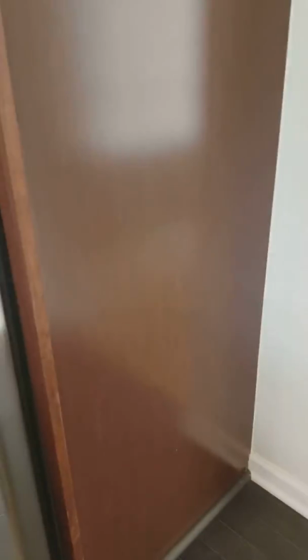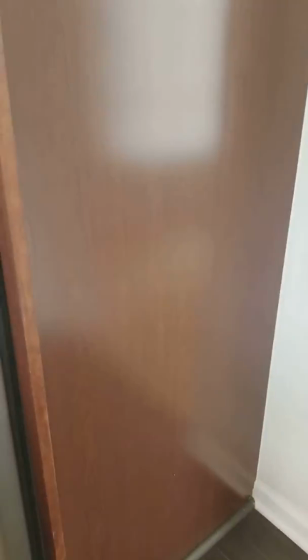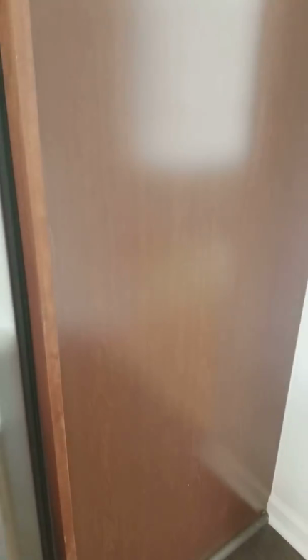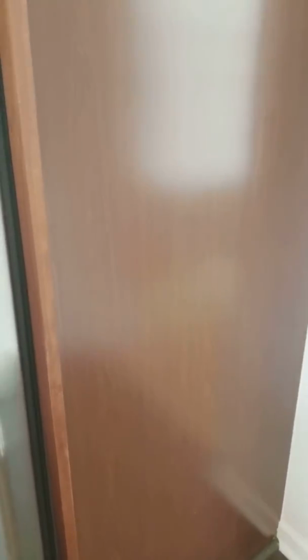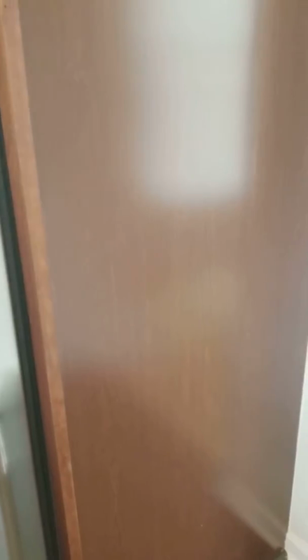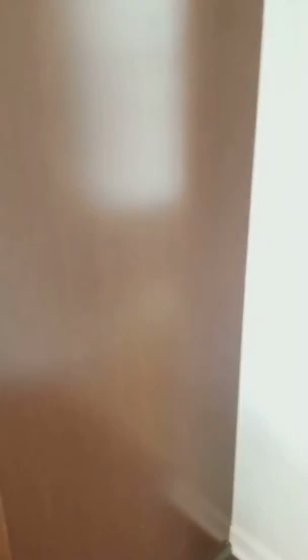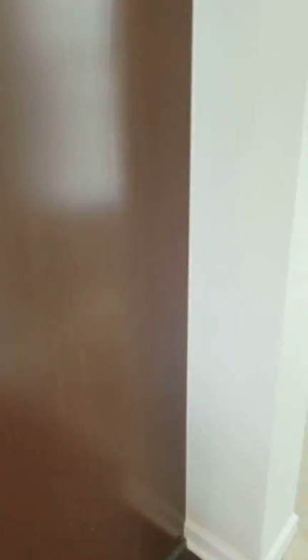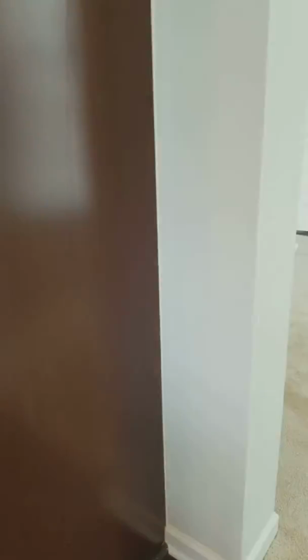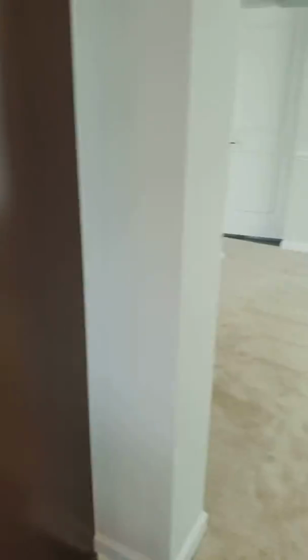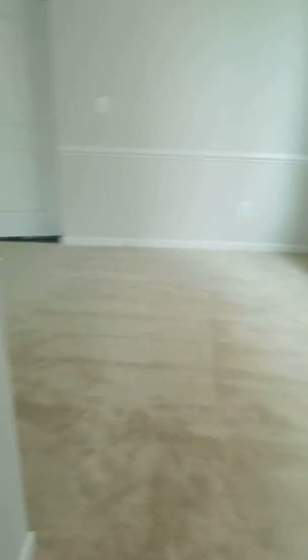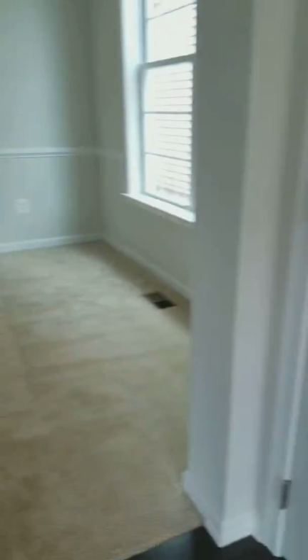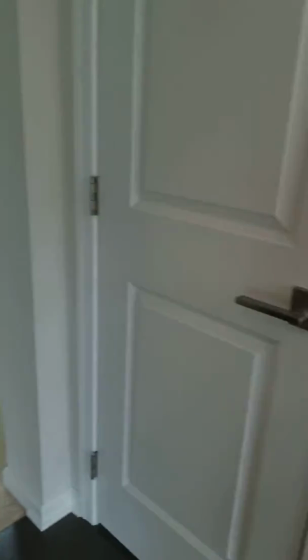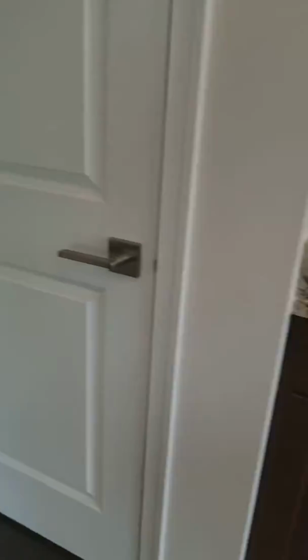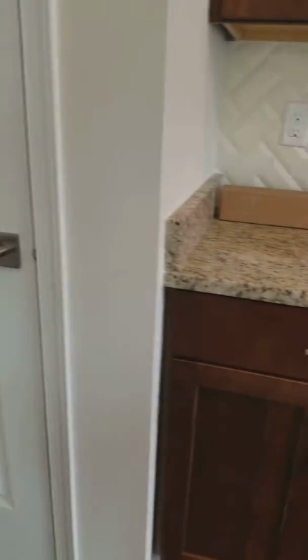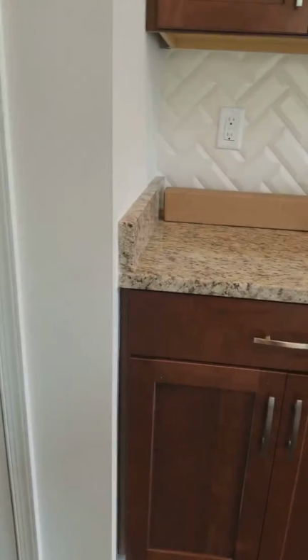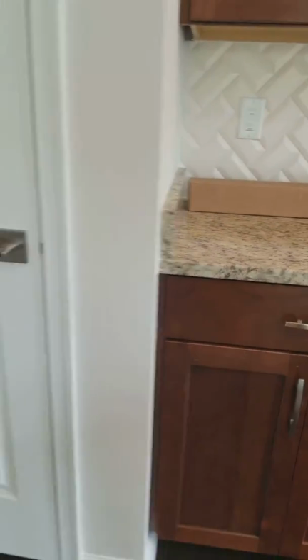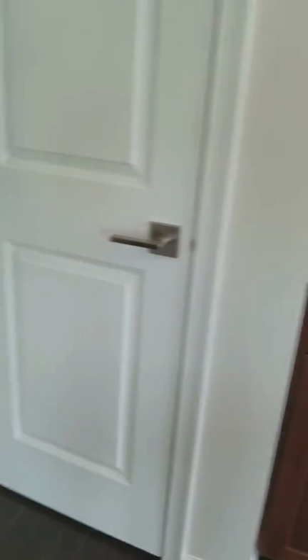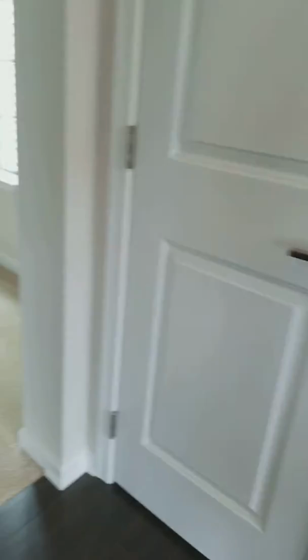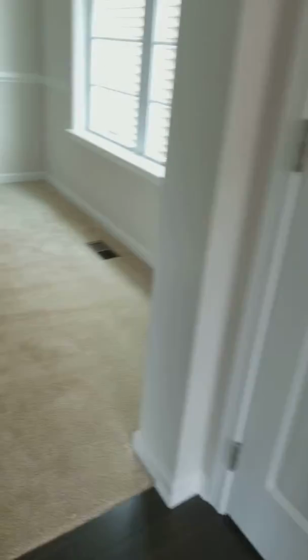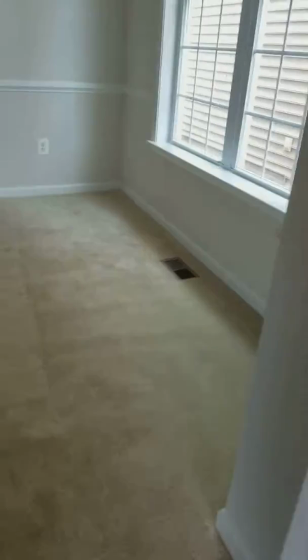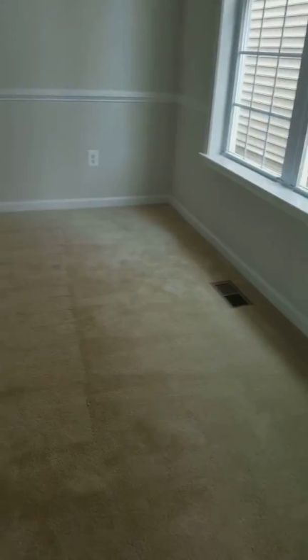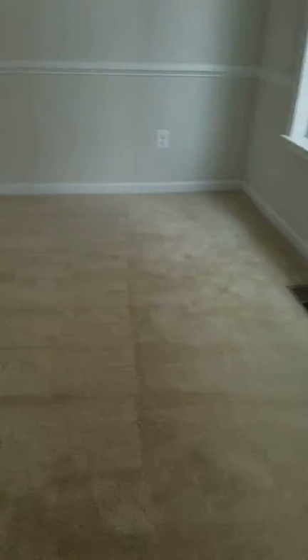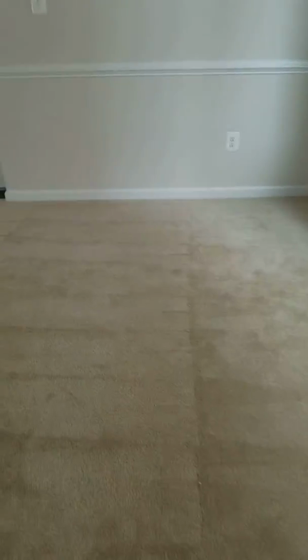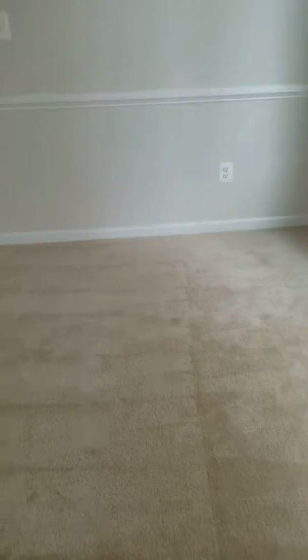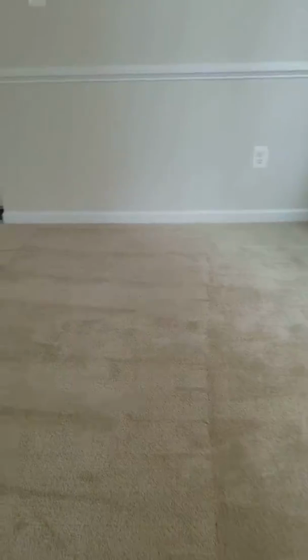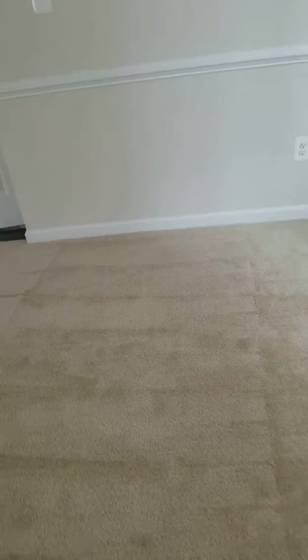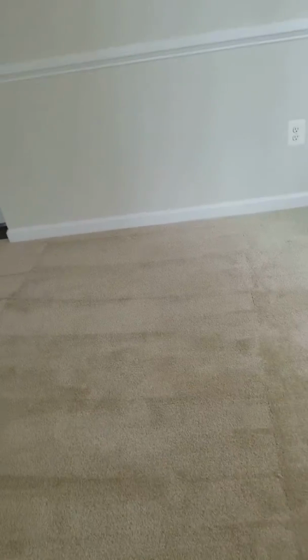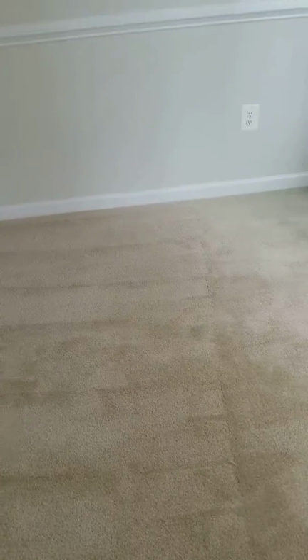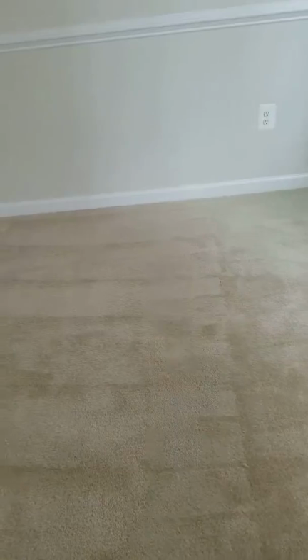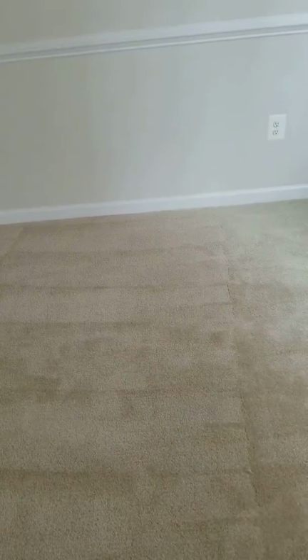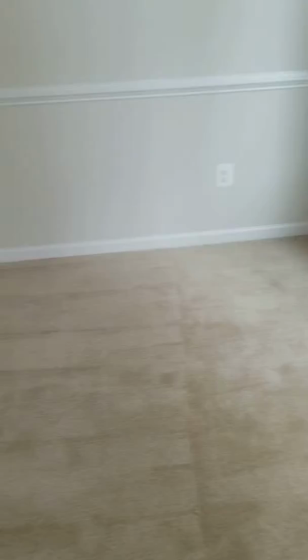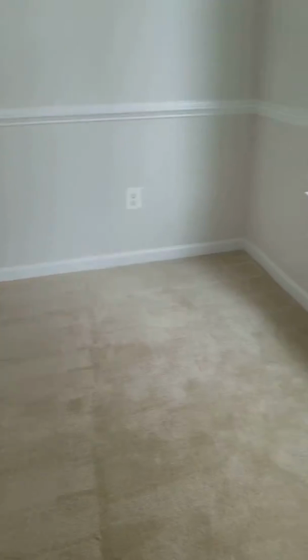I think I'm done in the kitchen. I'm done on the first level.